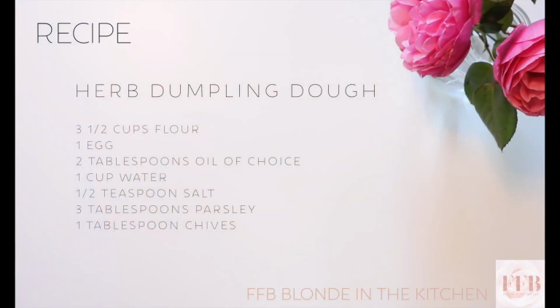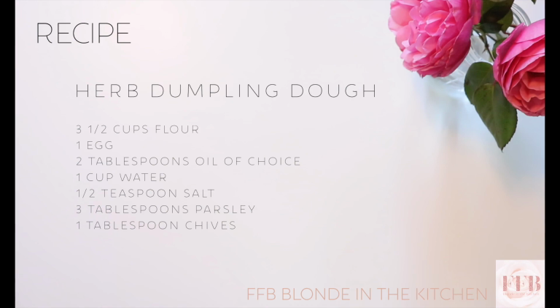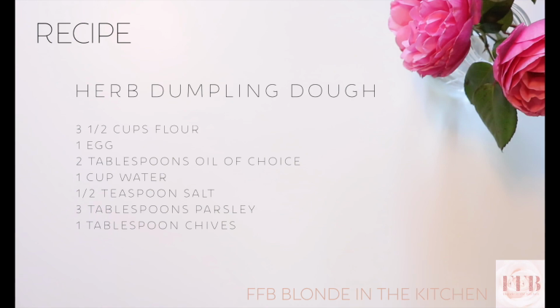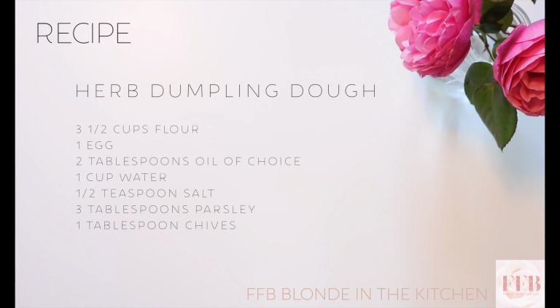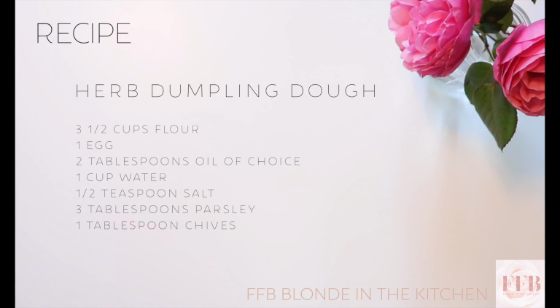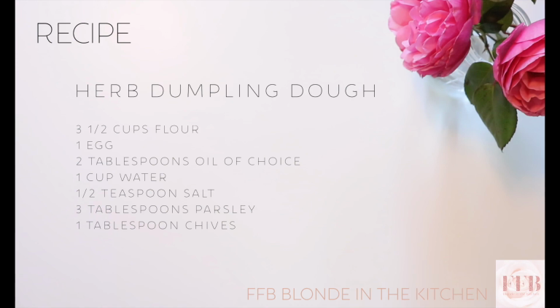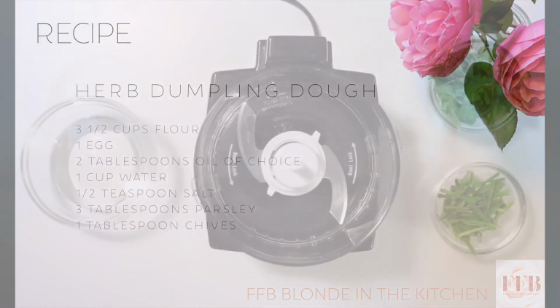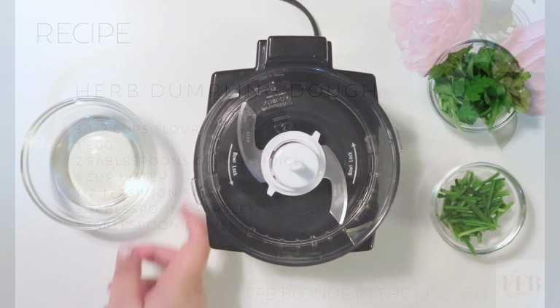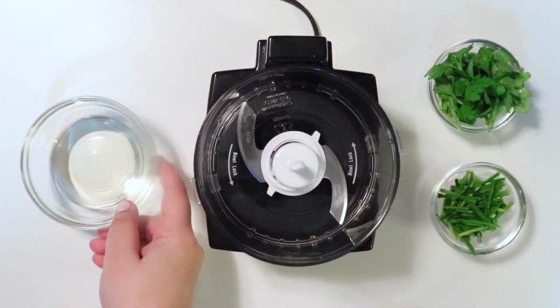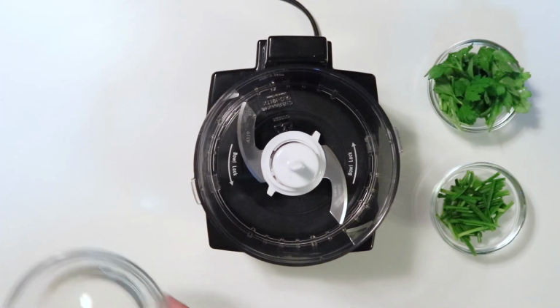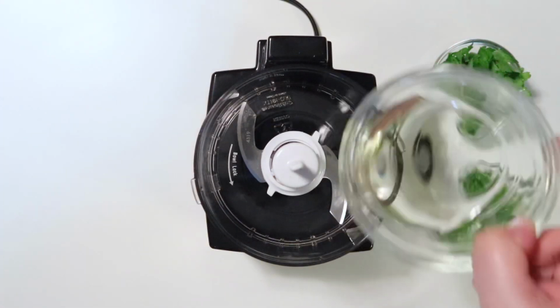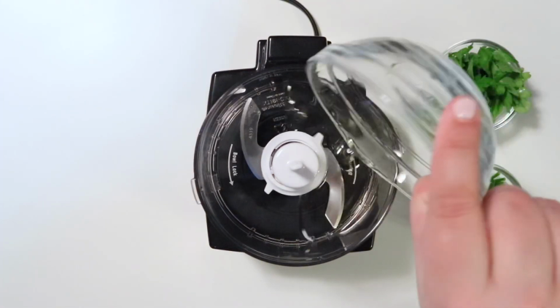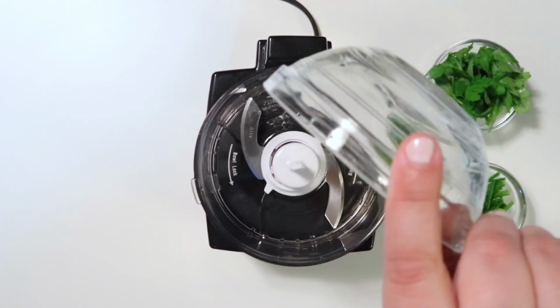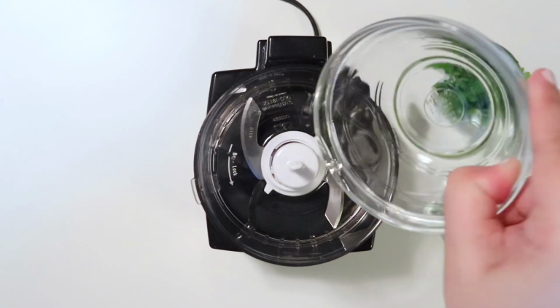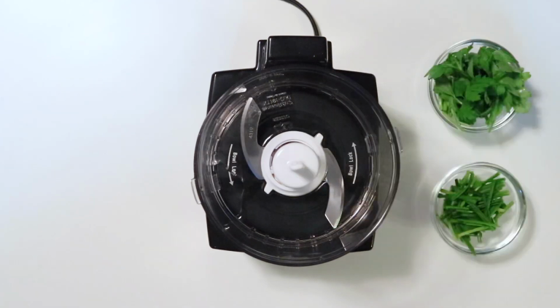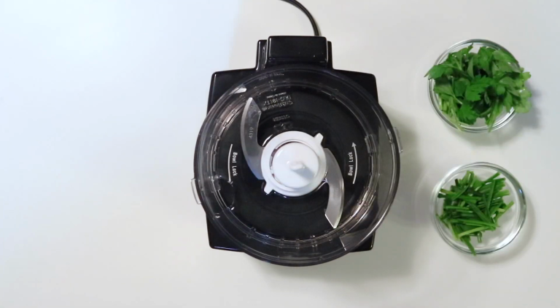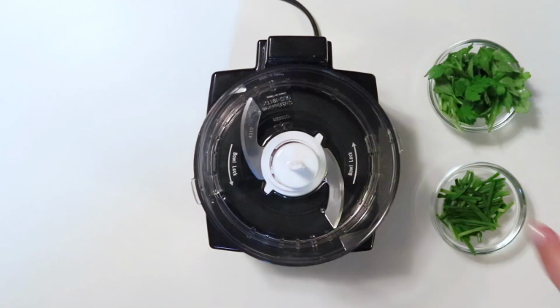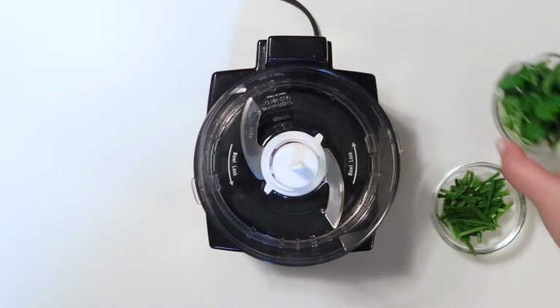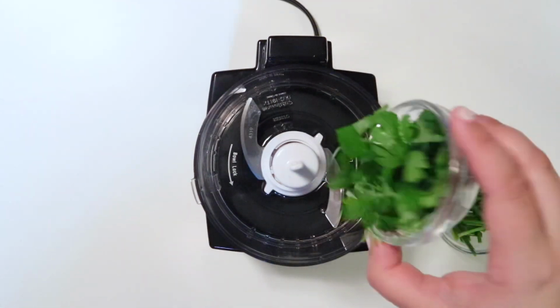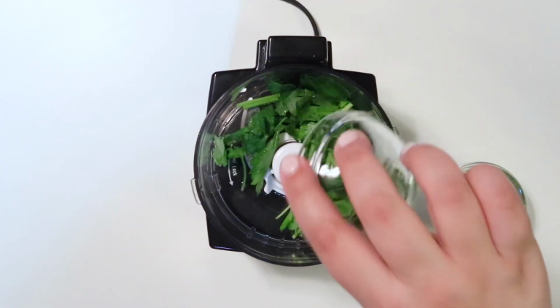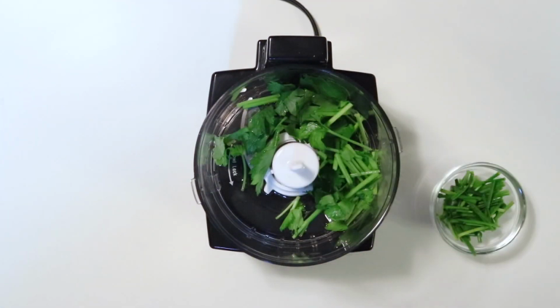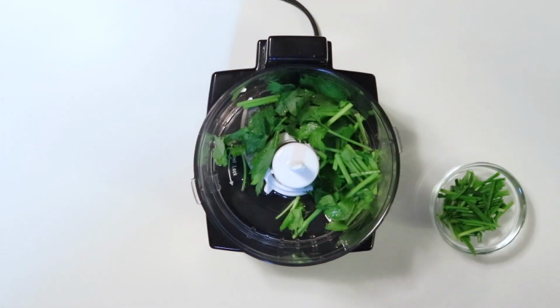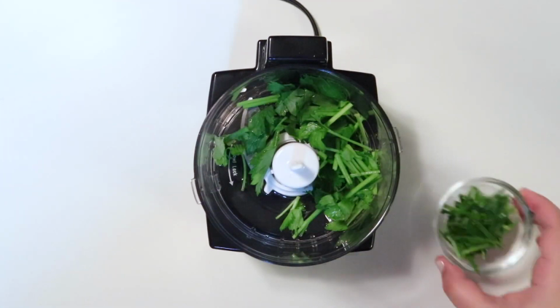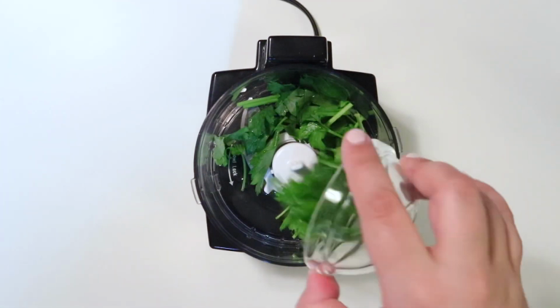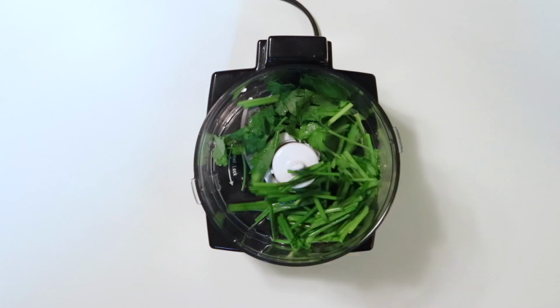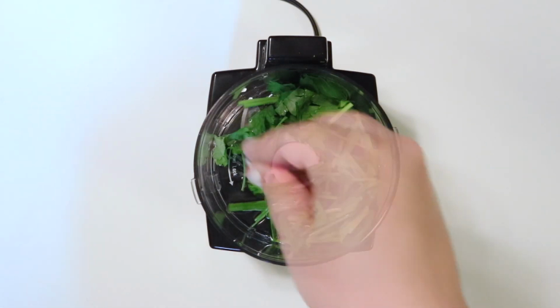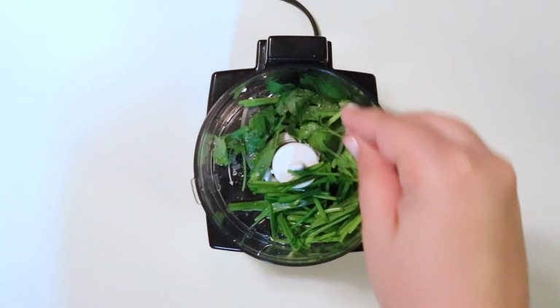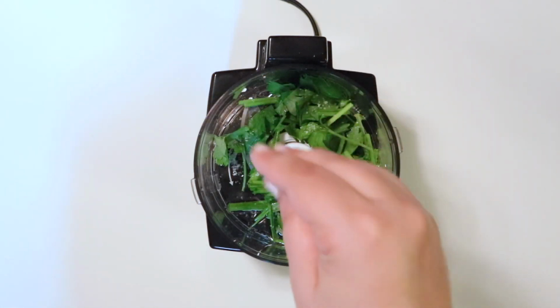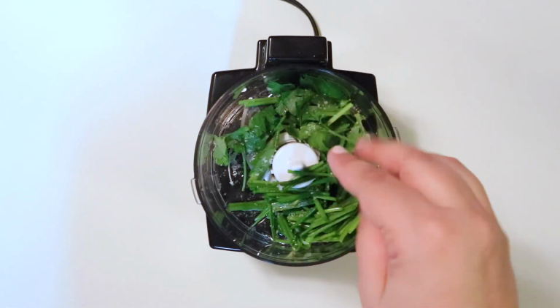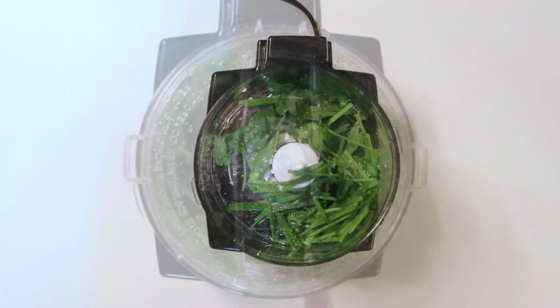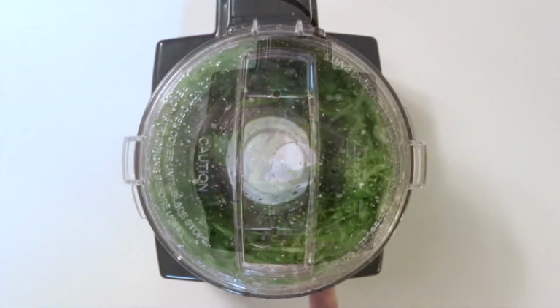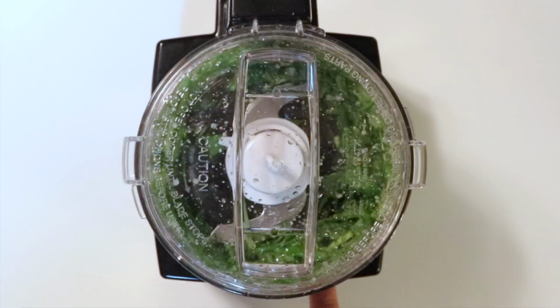To make the herb-dumpling dough, I like to use a food processor to chop up all of my herbs. For this recipe, I'm using parsley and chives, and I add my 2 tablespoons of oil and salt.